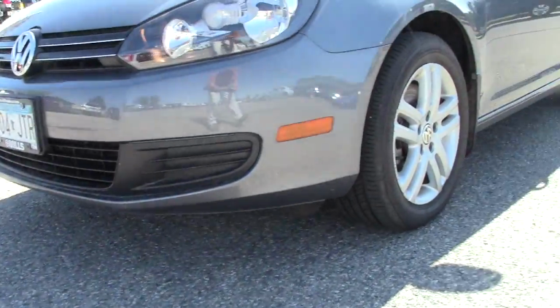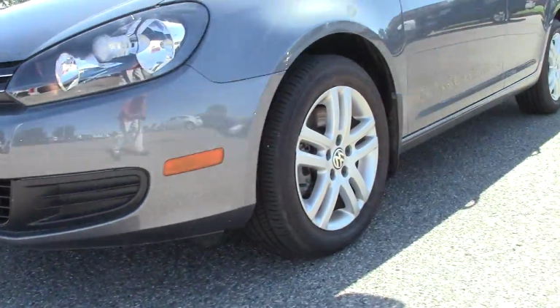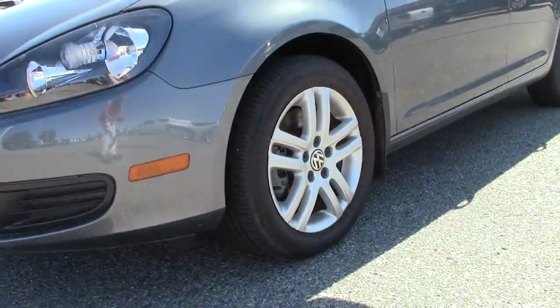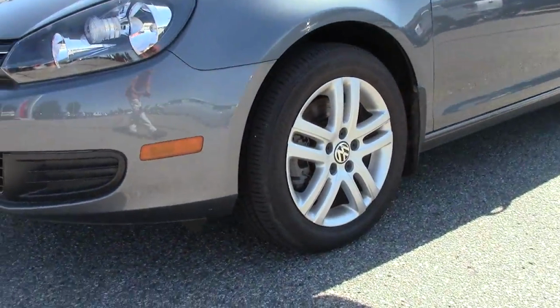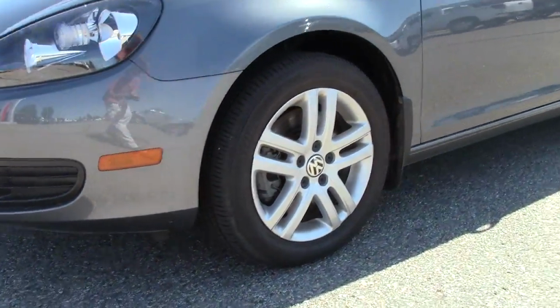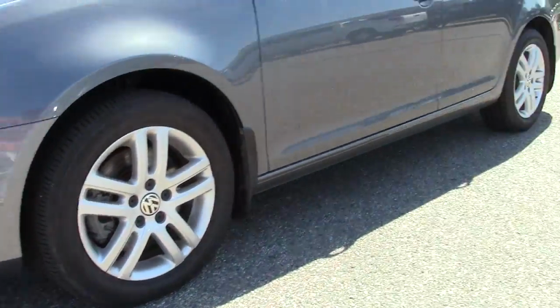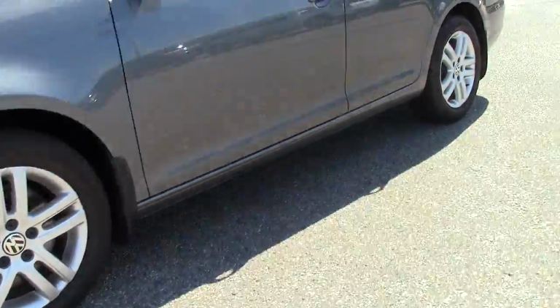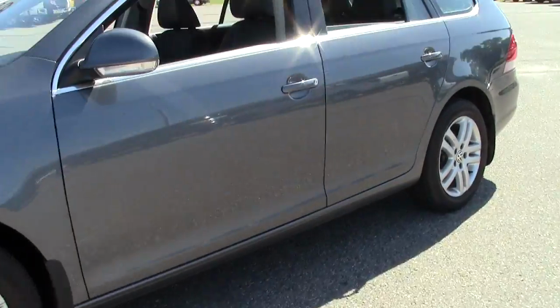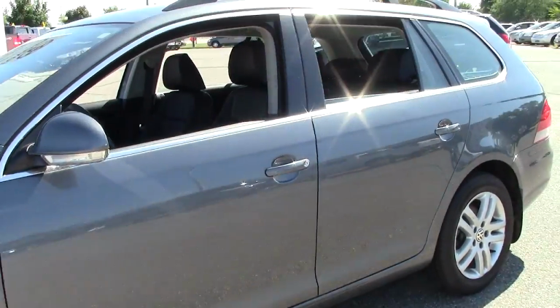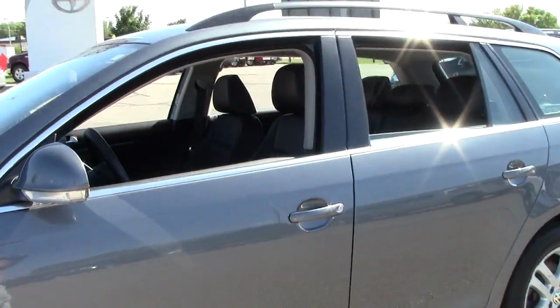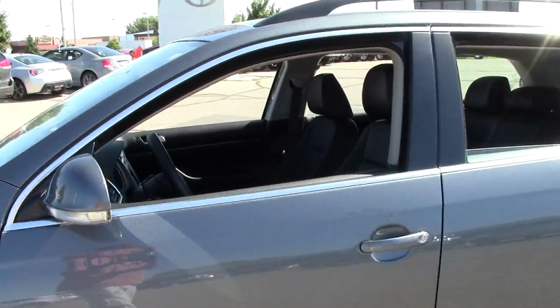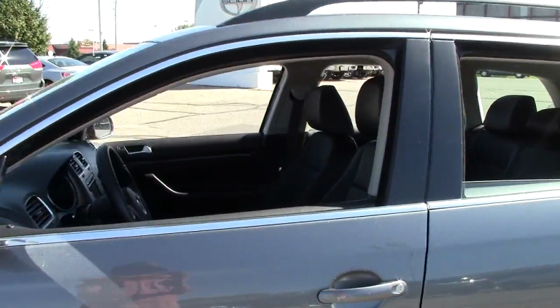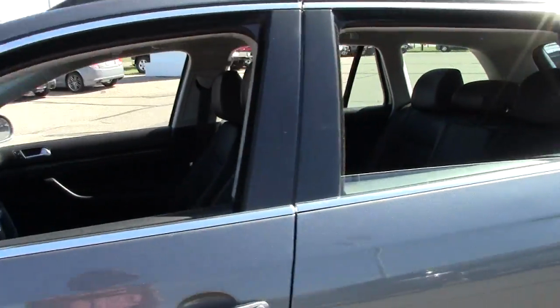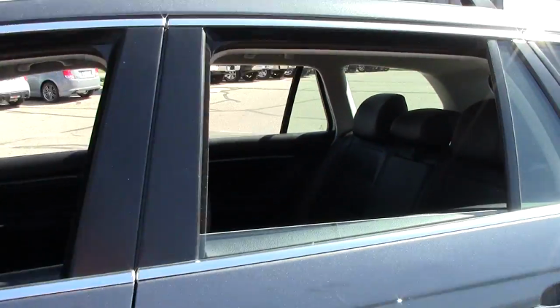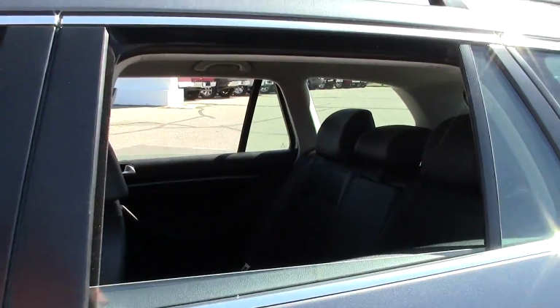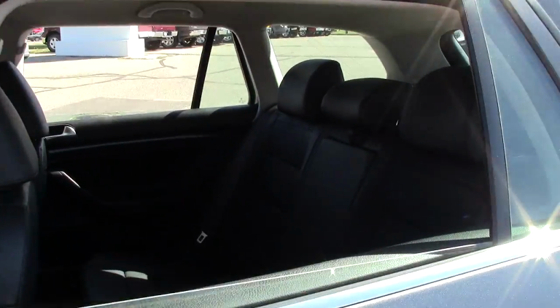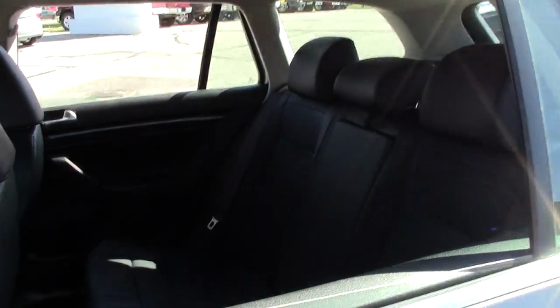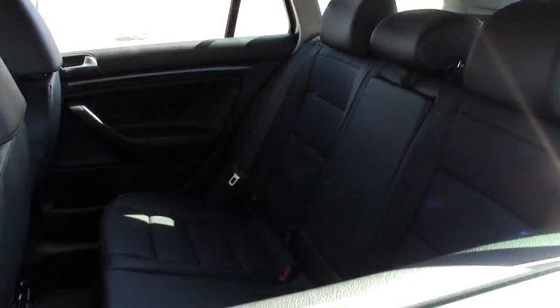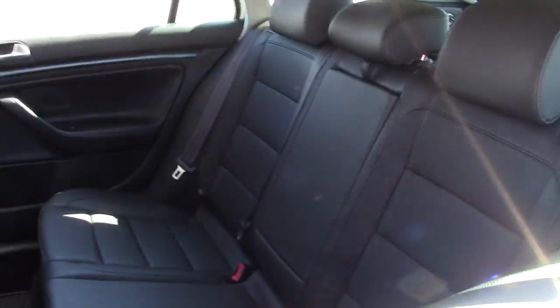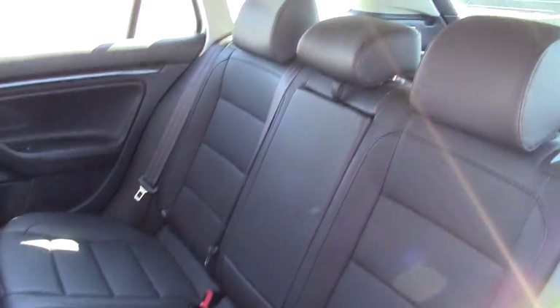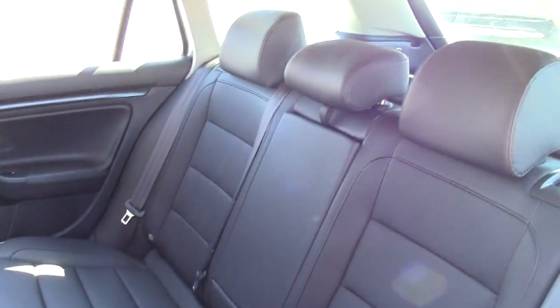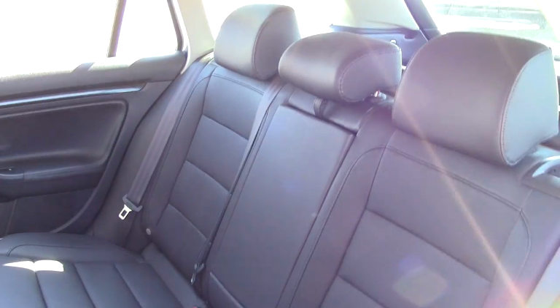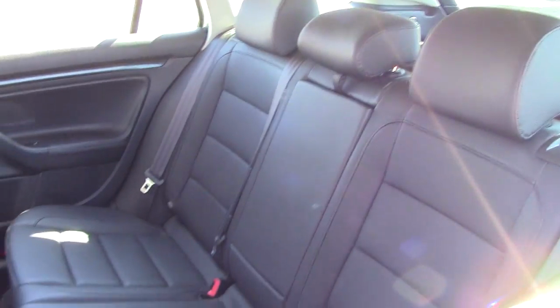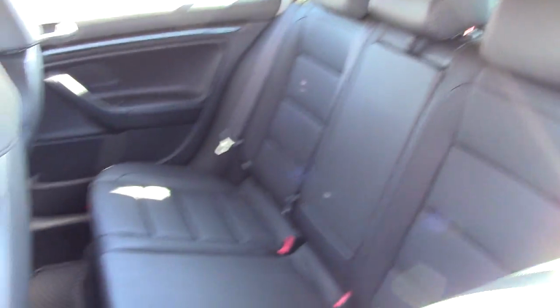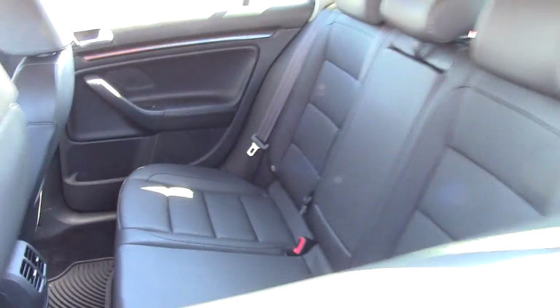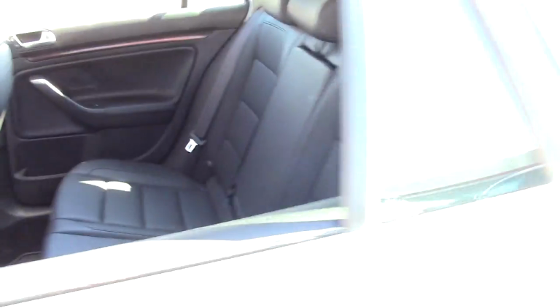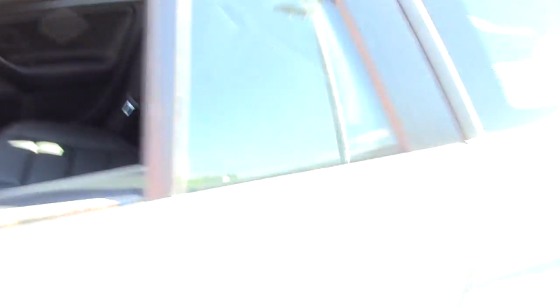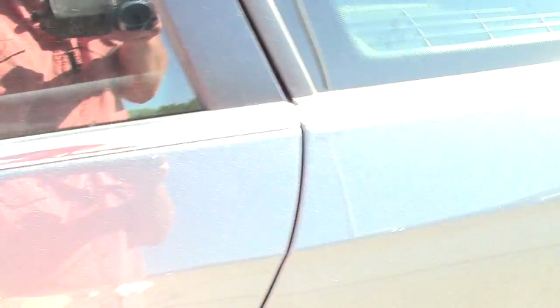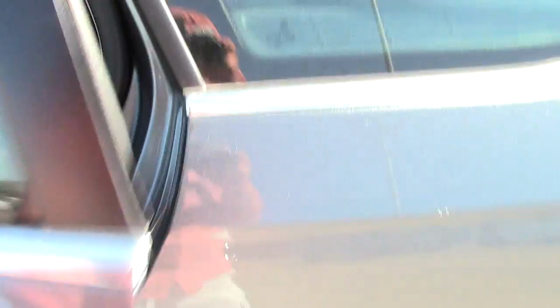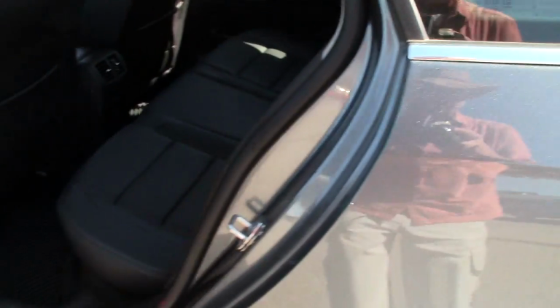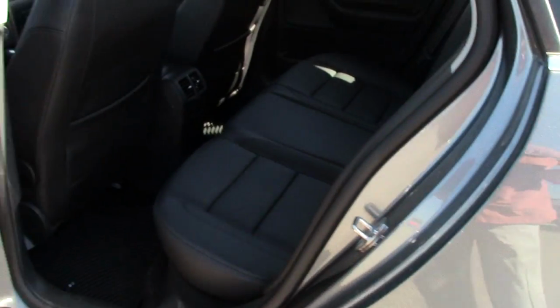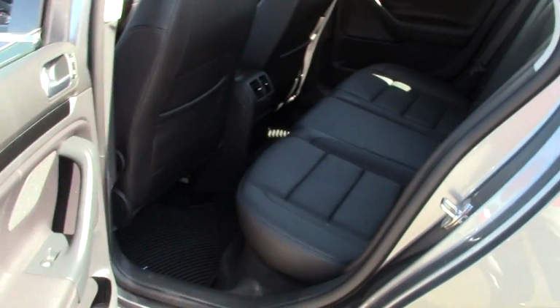It has 16-inch alloy wheels and leather interior. It's a very, very roomy sedan. As the iris adjusts, you can see there's plenty of room back here for the rear passengers.